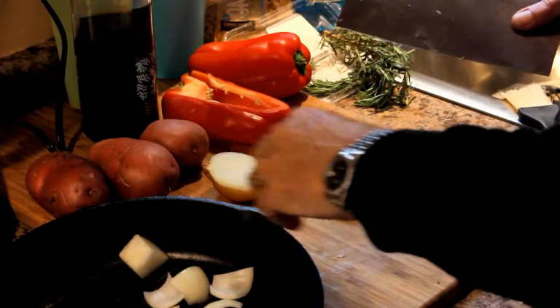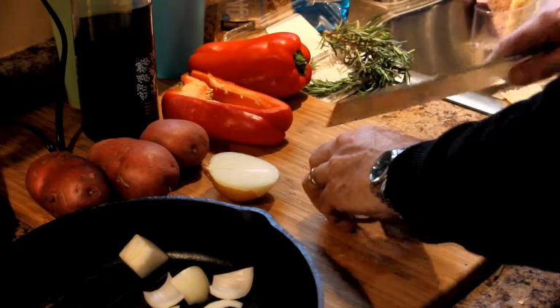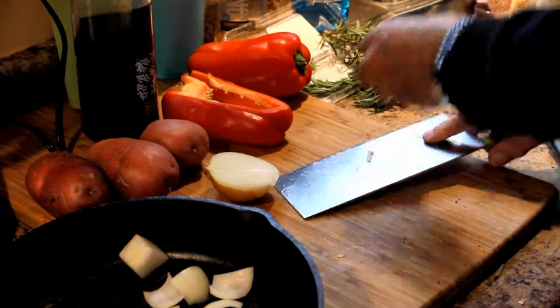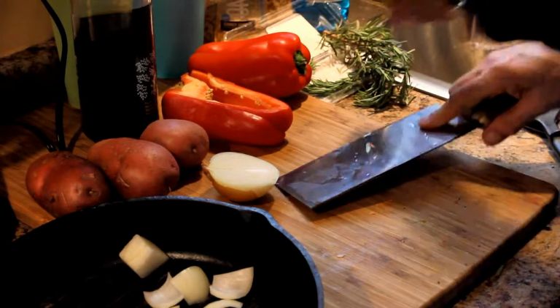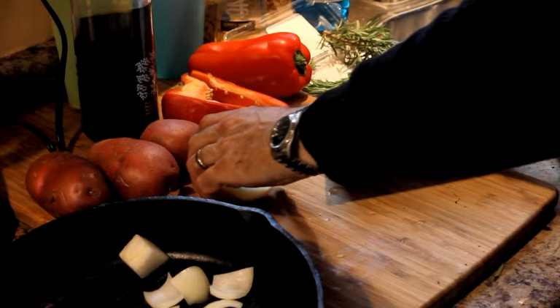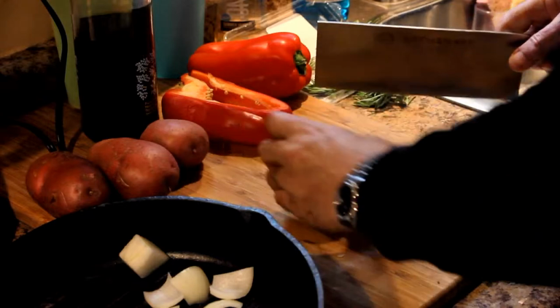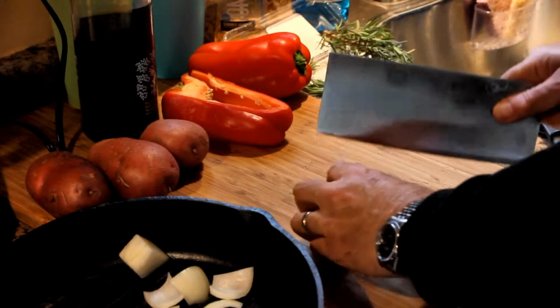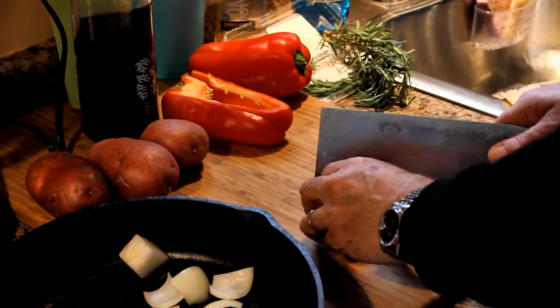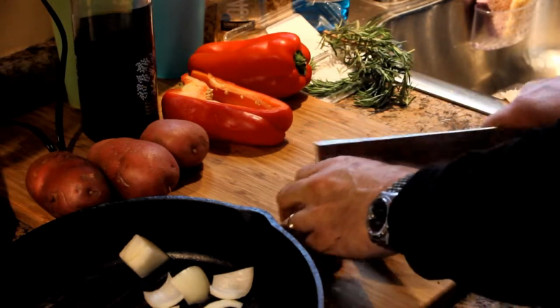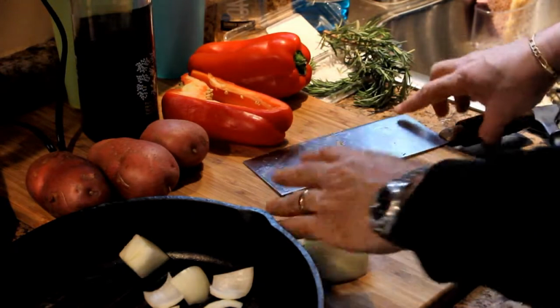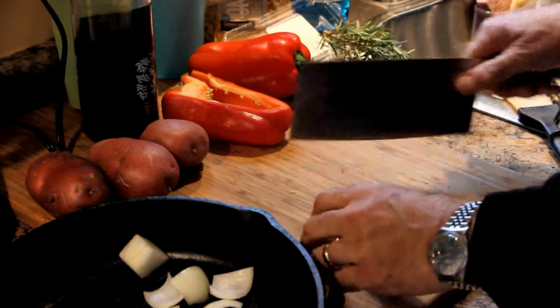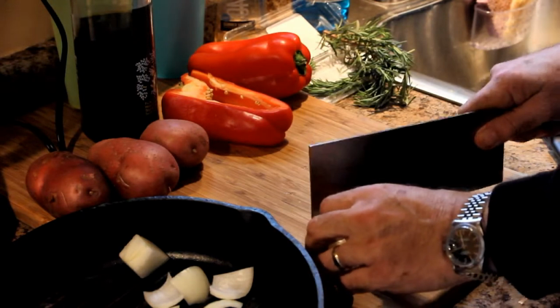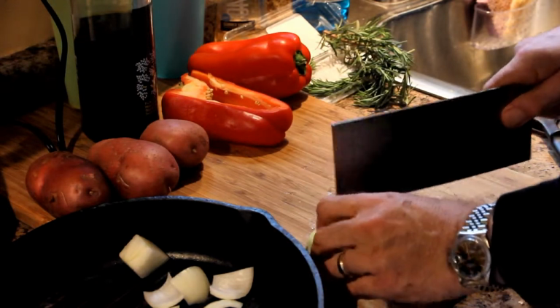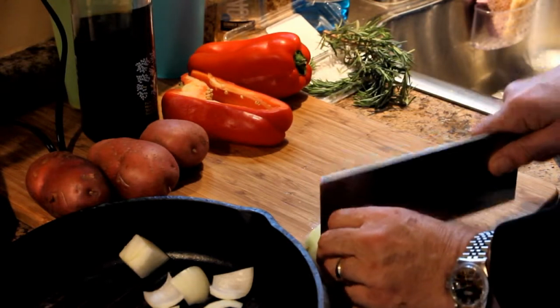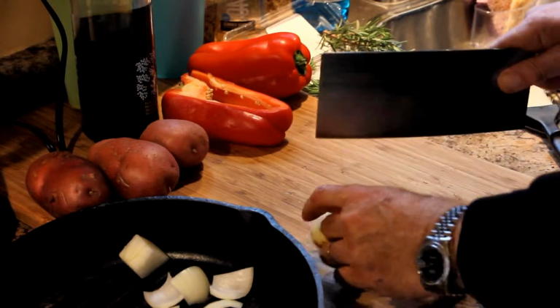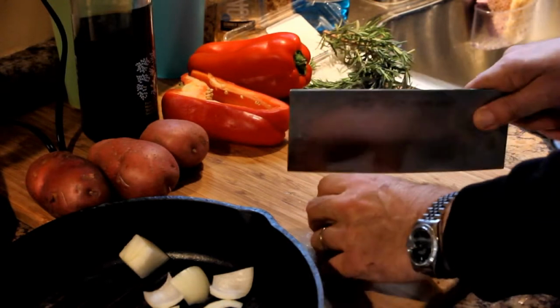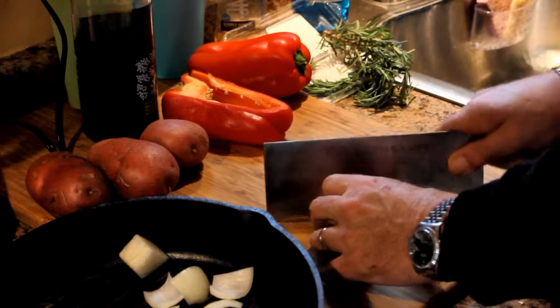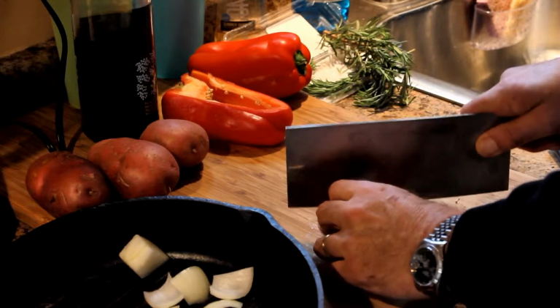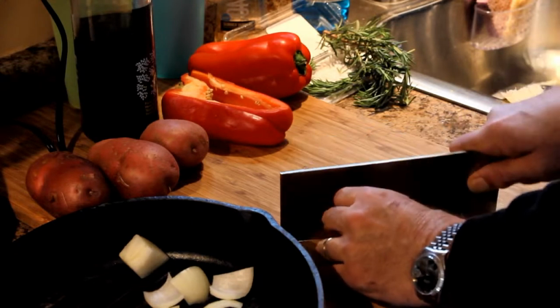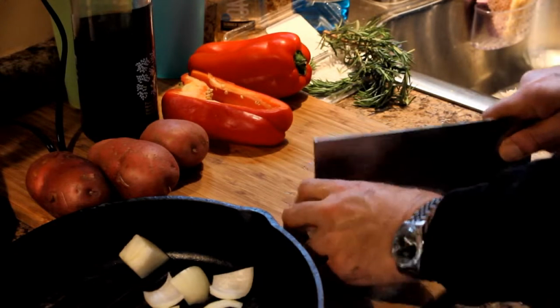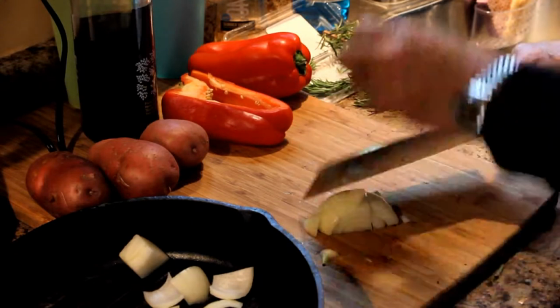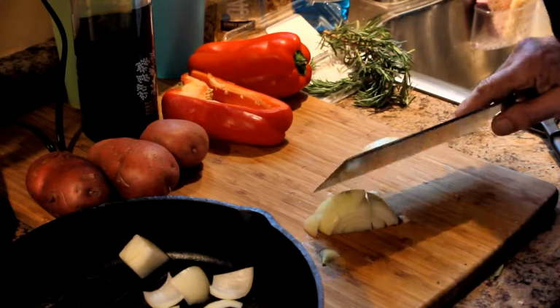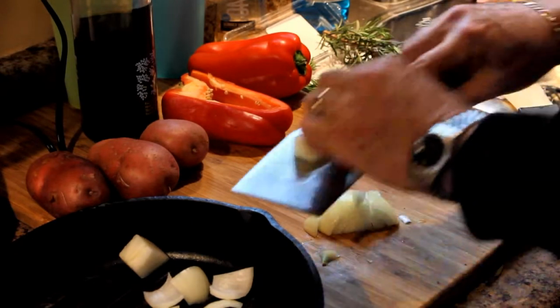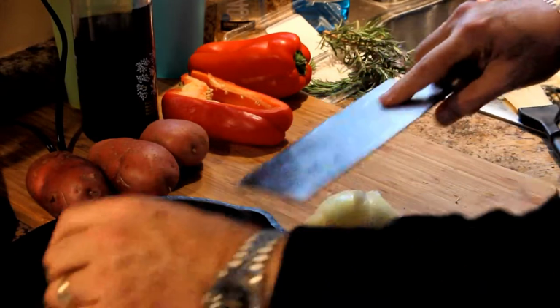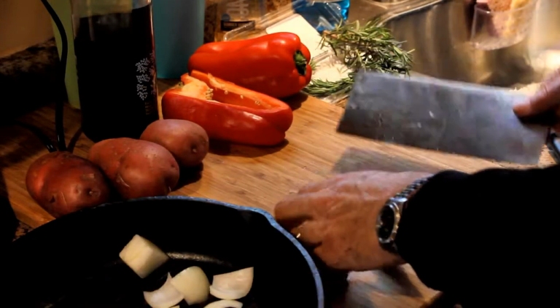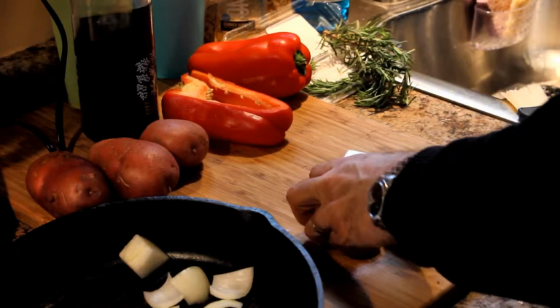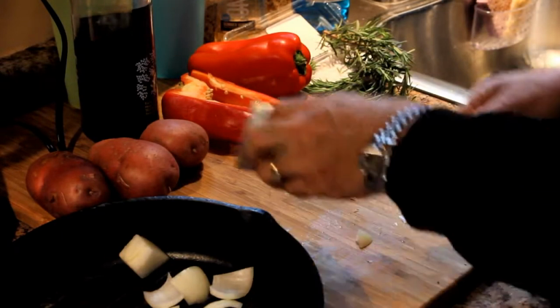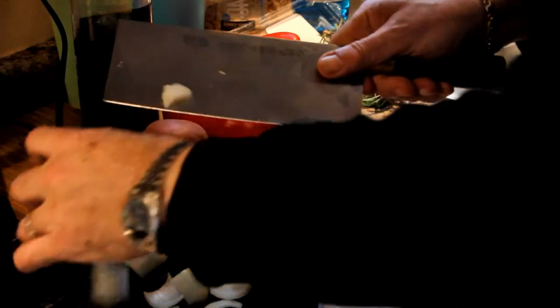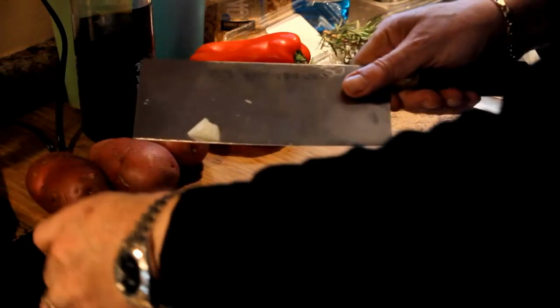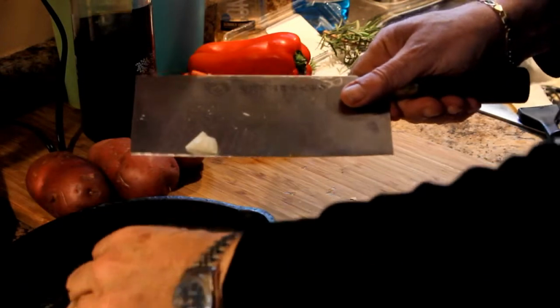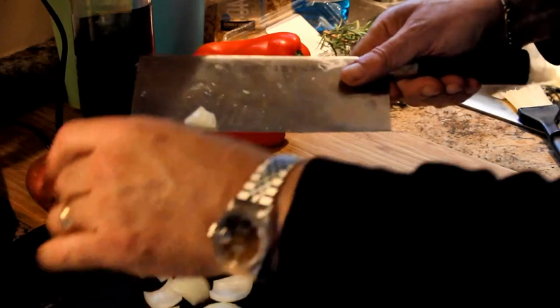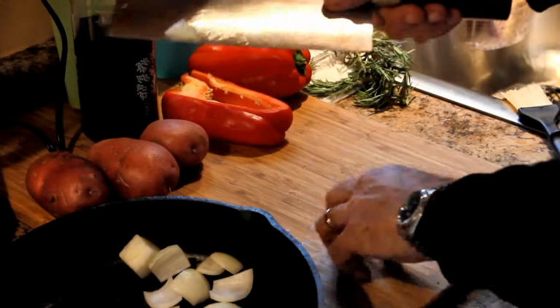This is the Irish part, which is the potatoes, I guess. I'm preparing the potatoes, as you see. Also there's some peppers in there, which I selected red just for the color.